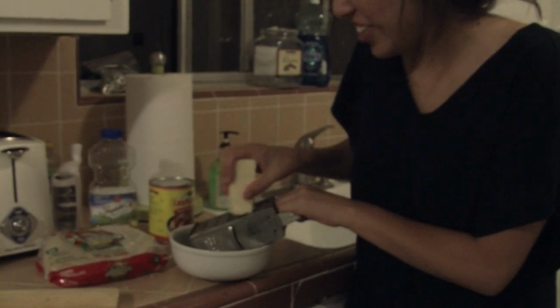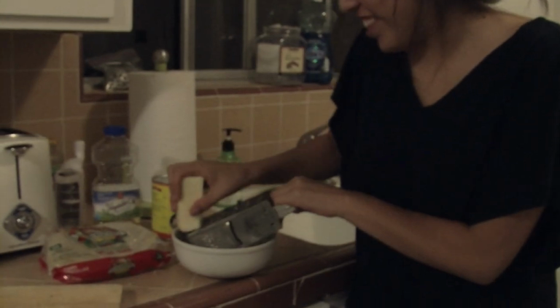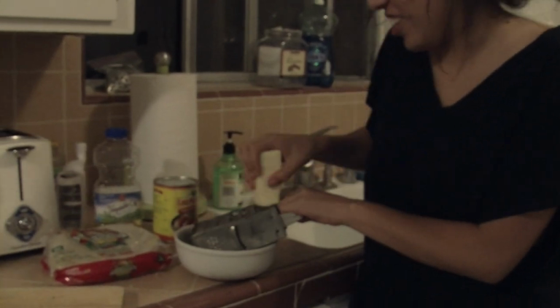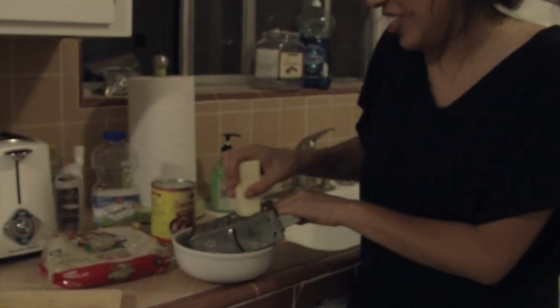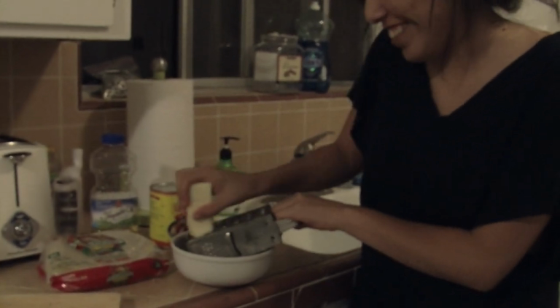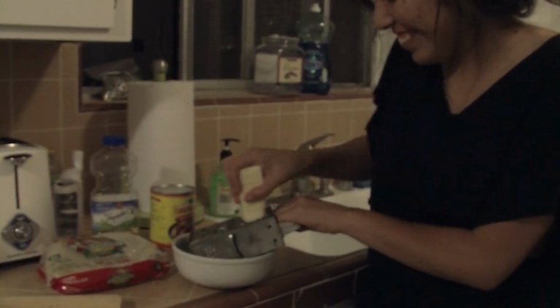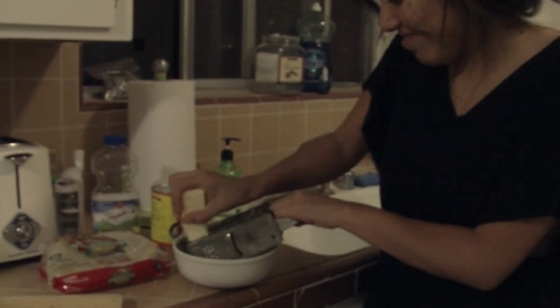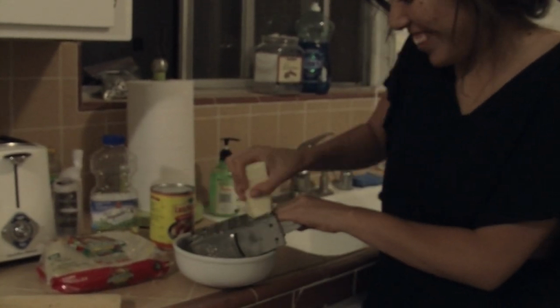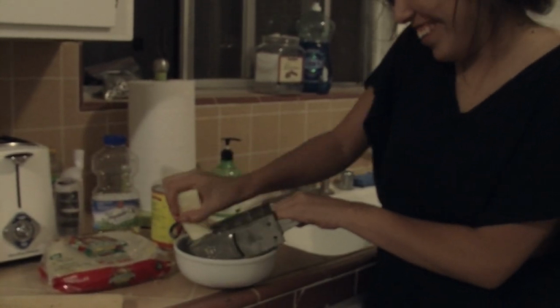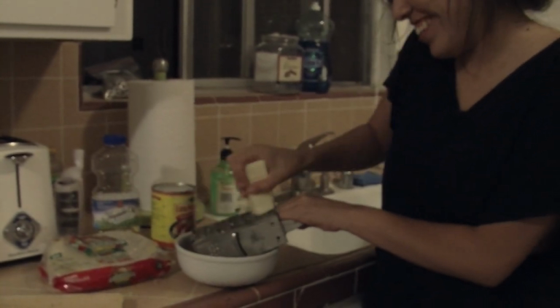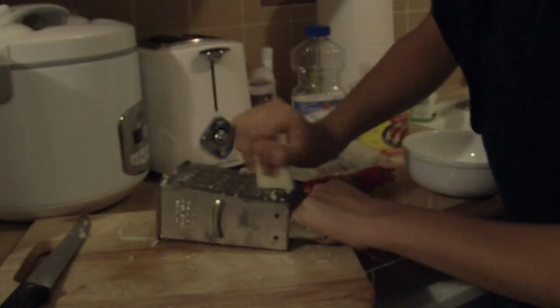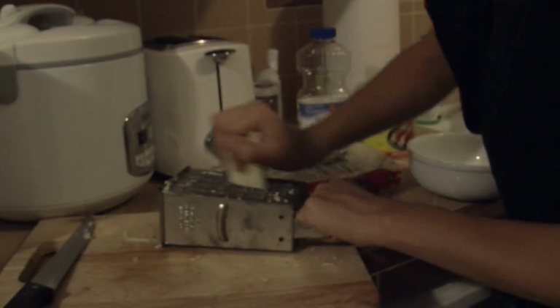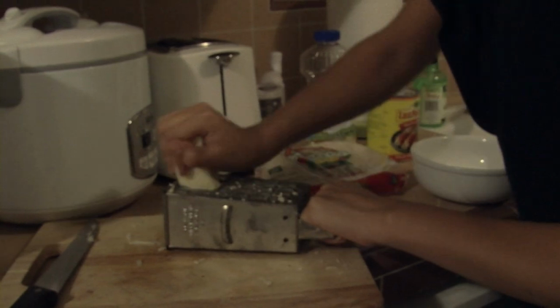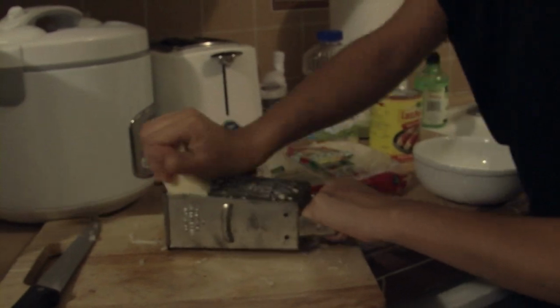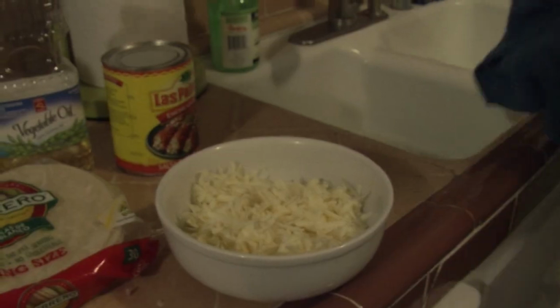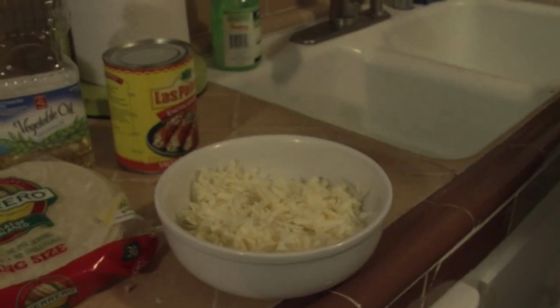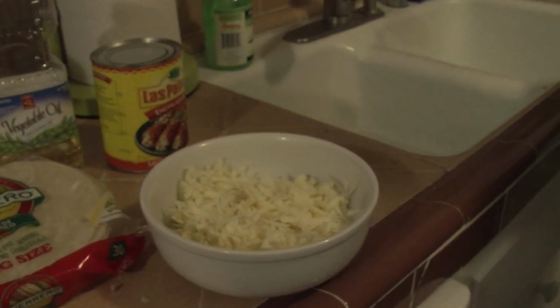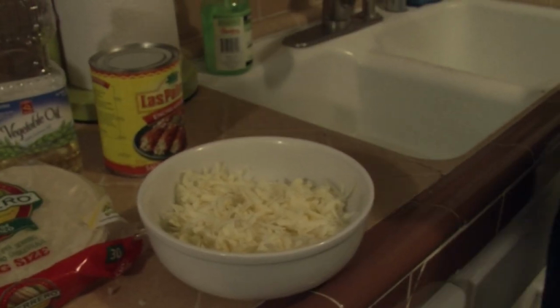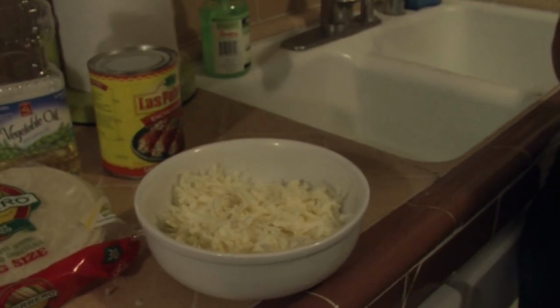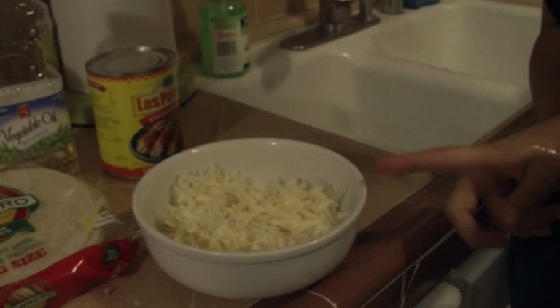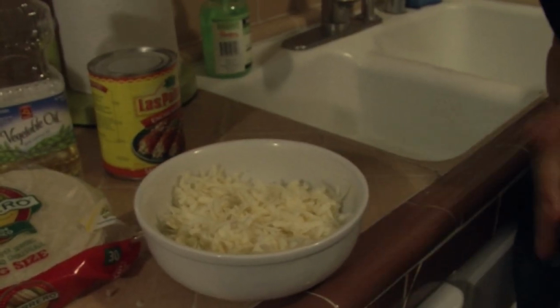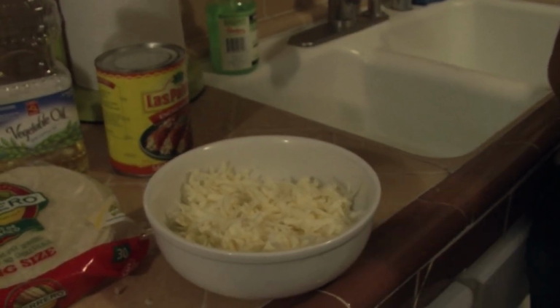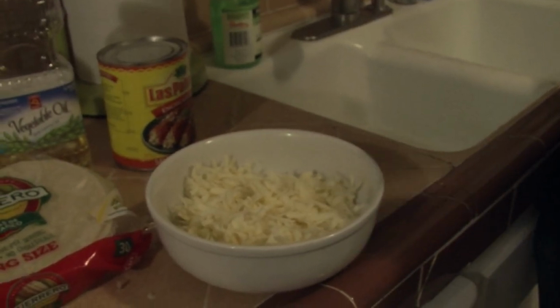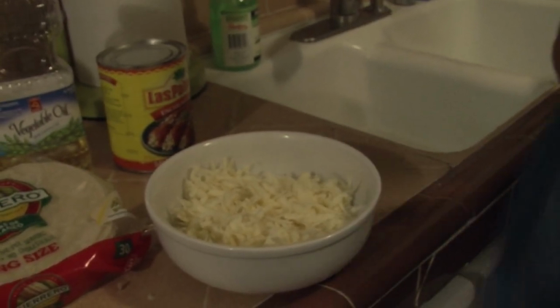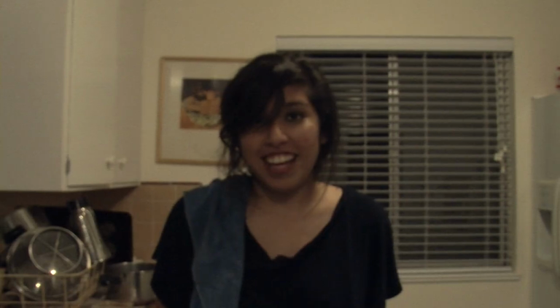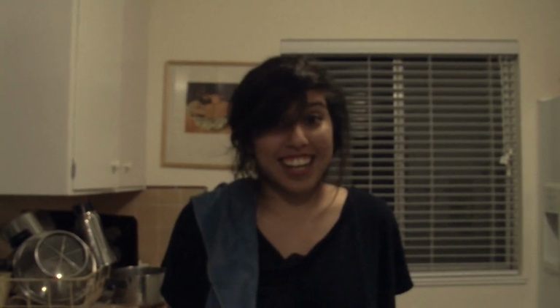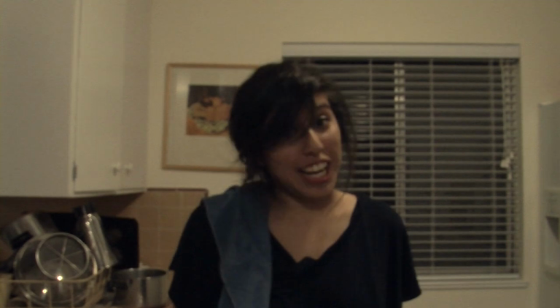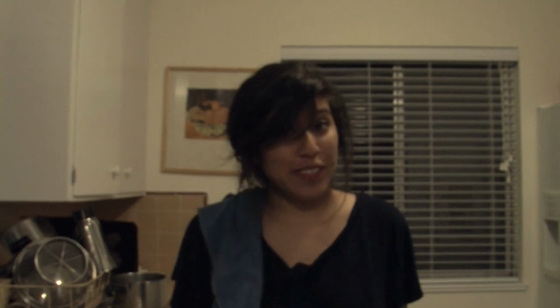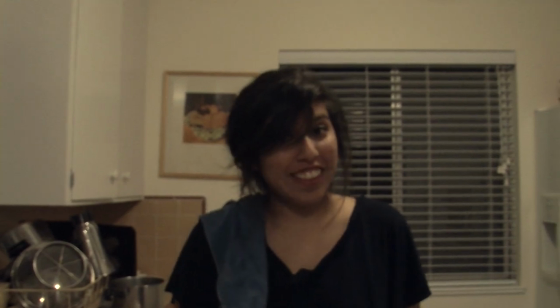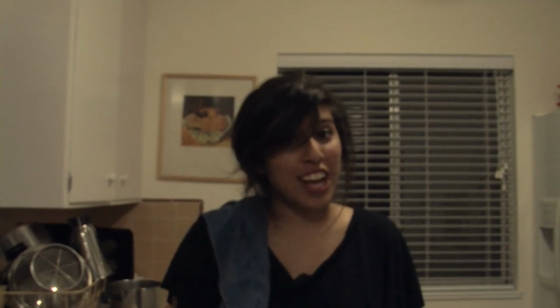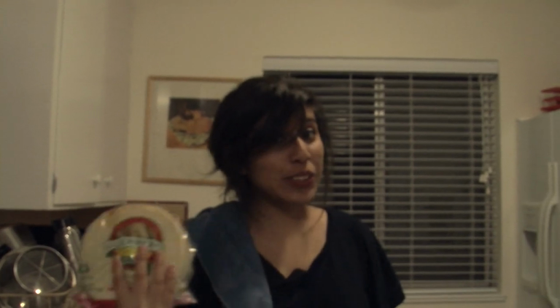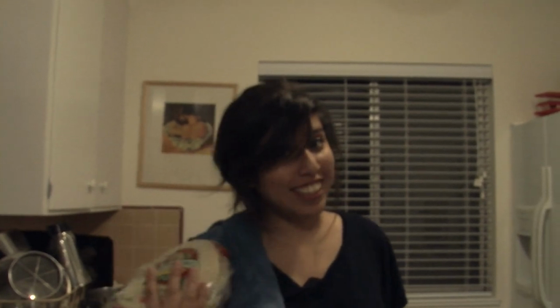First, you're going to grate the cheese. Voila. Then you're going to mix the cheese with the chopped onions in a bowl. Now it's time to bring in the tortillas.